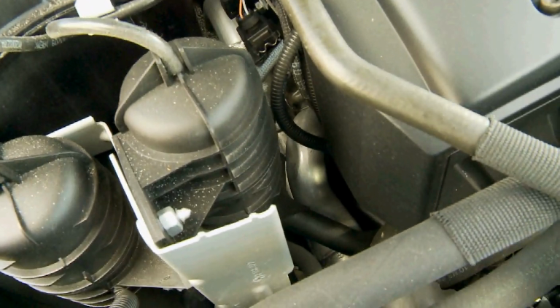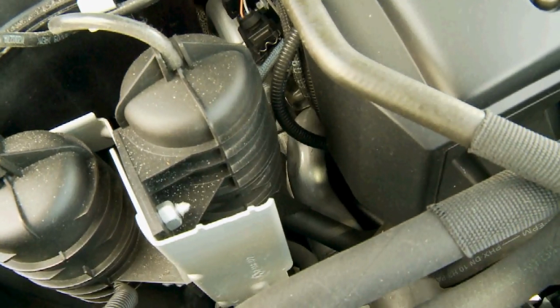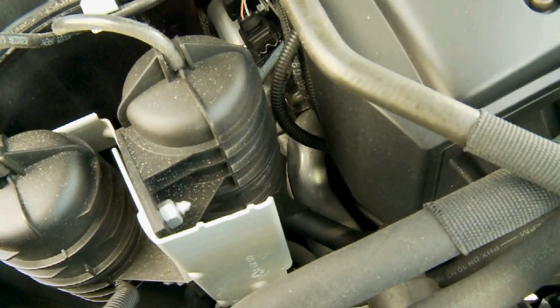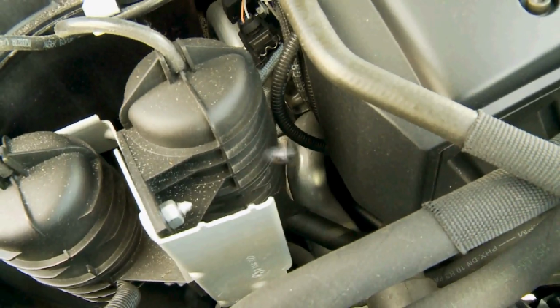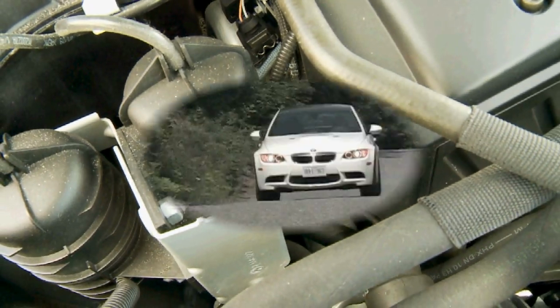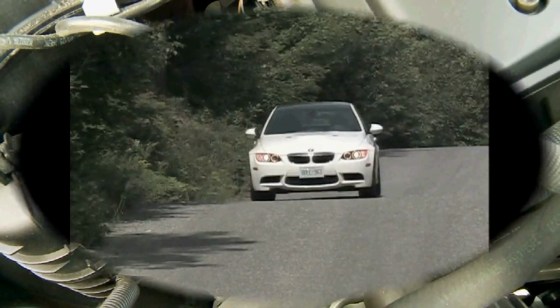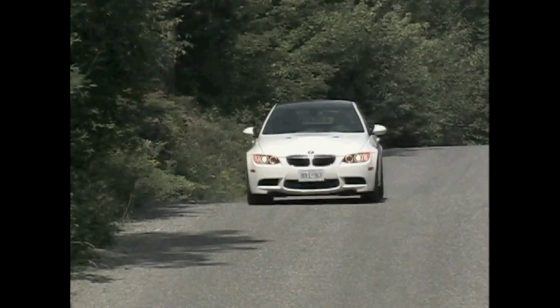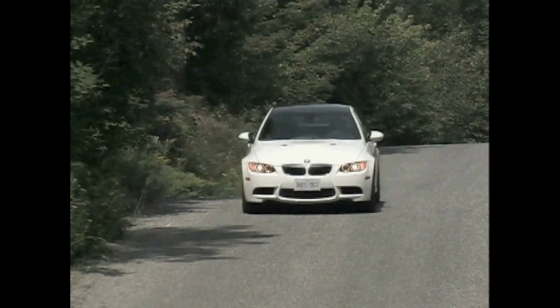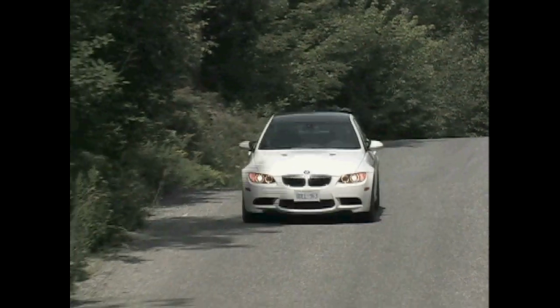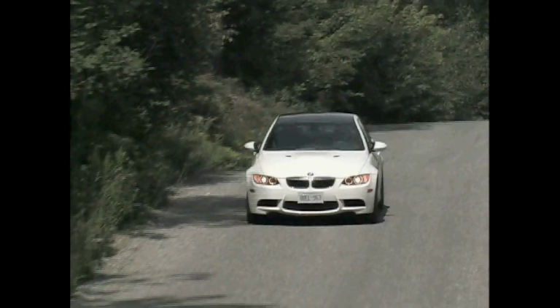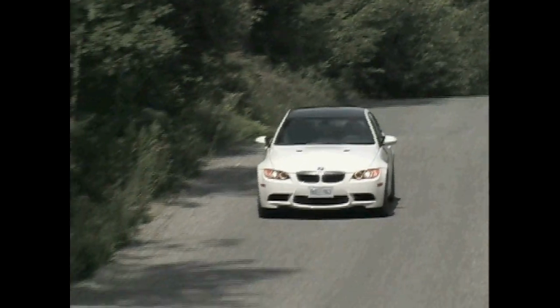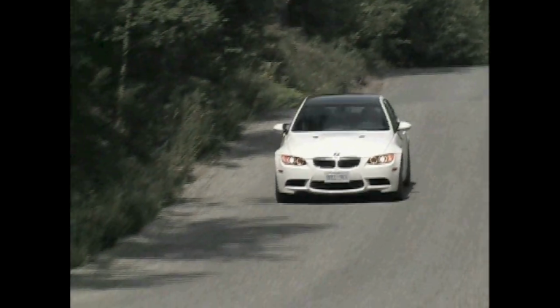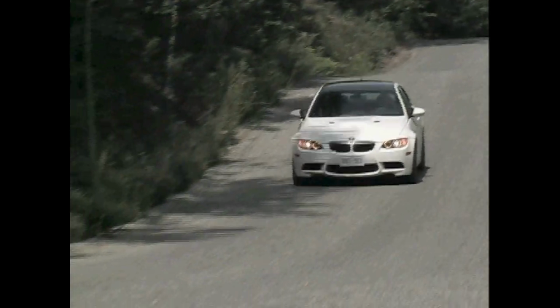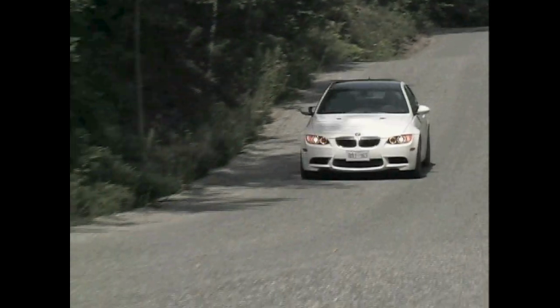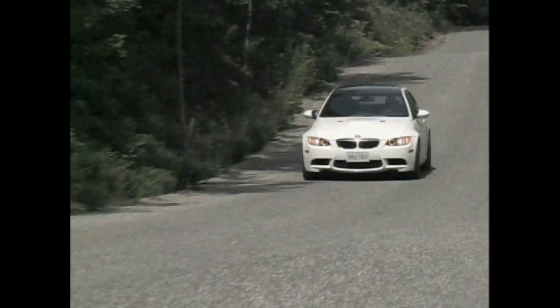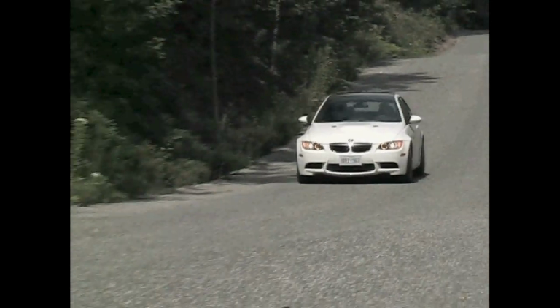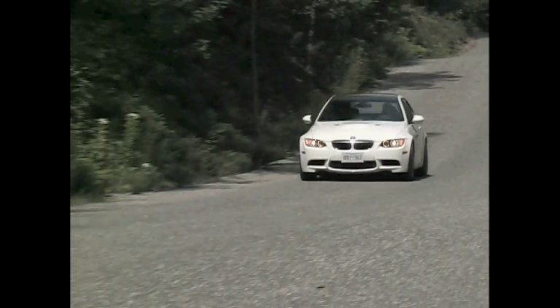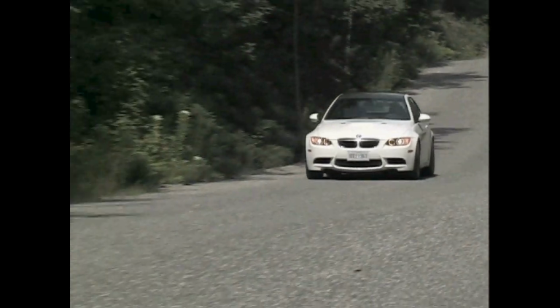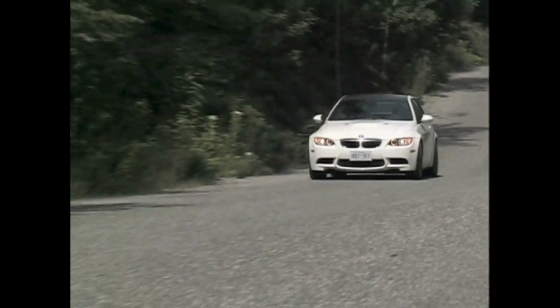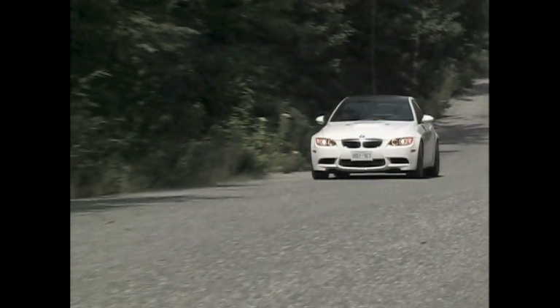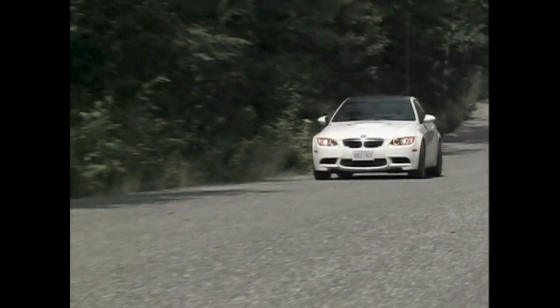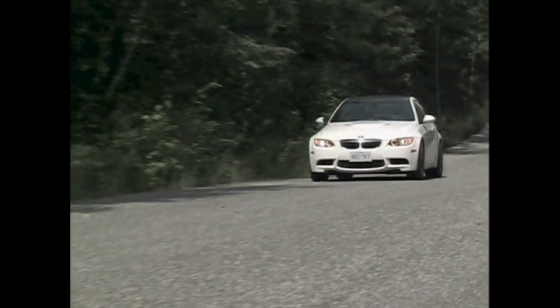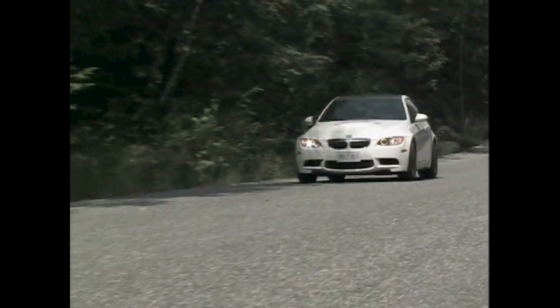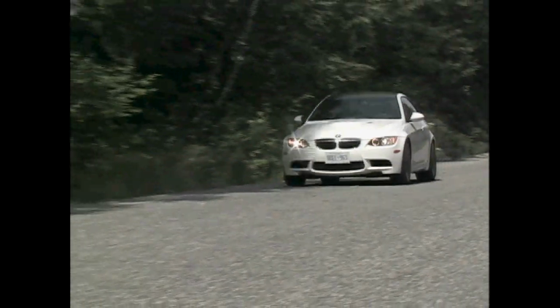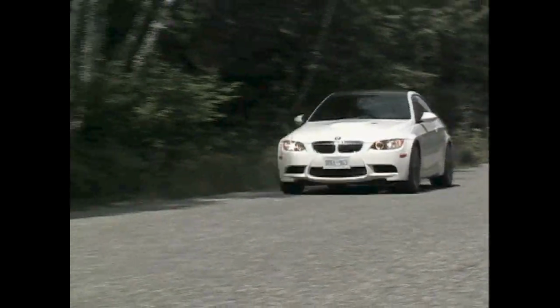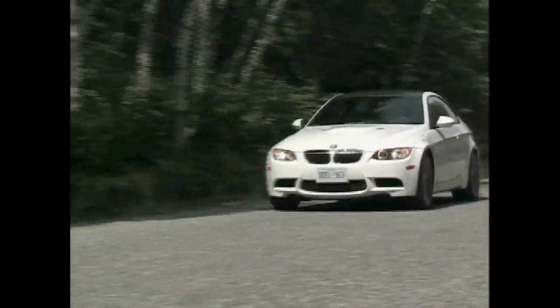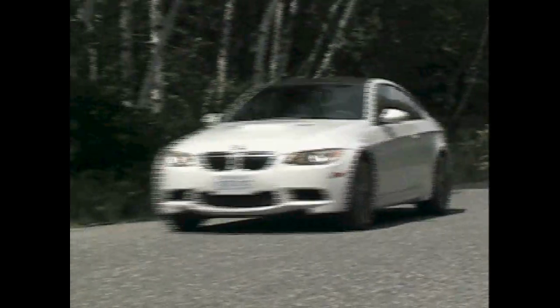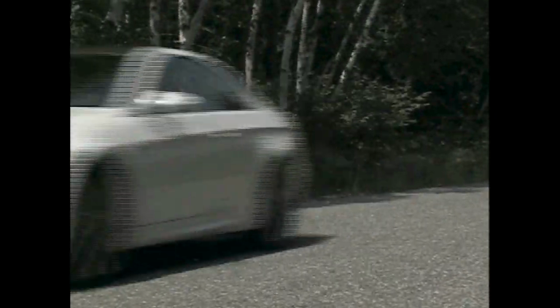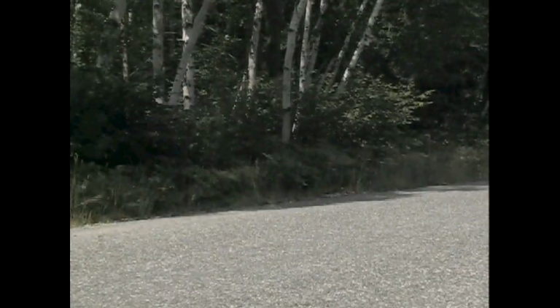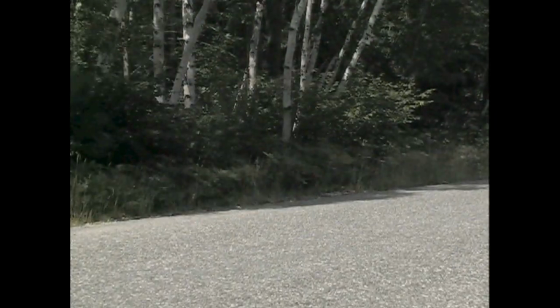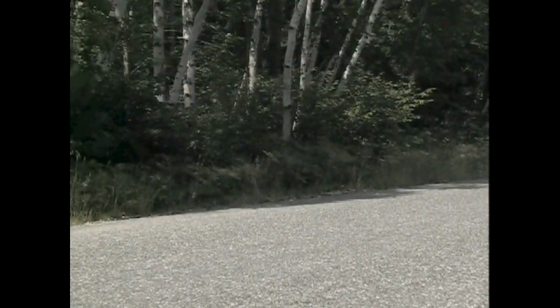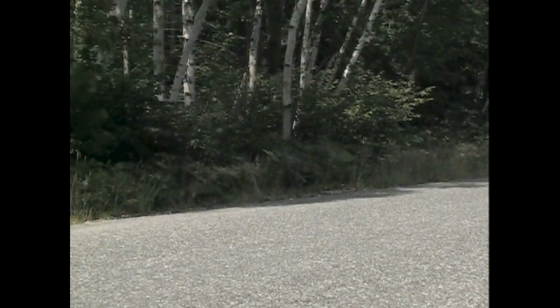In fact, the only more potent 3 Series was this piece, which is called the M3. It offers up the very ultimate in 3 Series performance, partly thanks to a 414 horsepower V8 engine that revs to over 8,000 RPM.